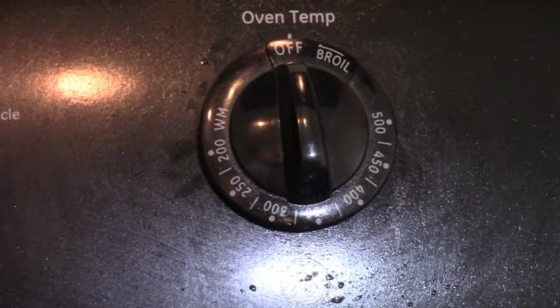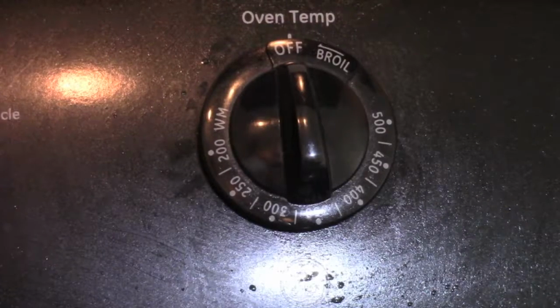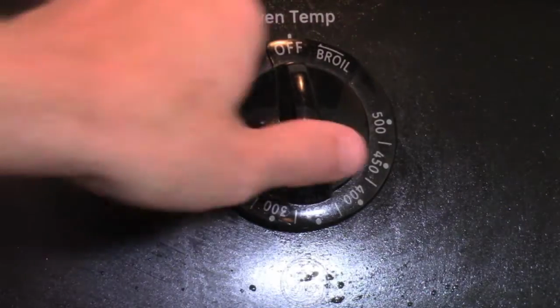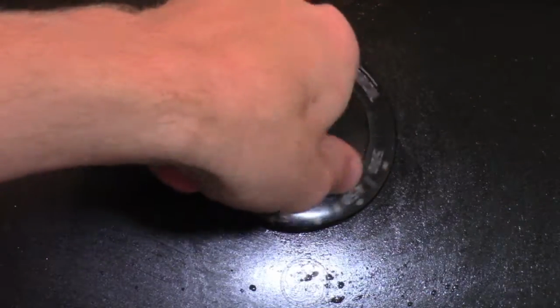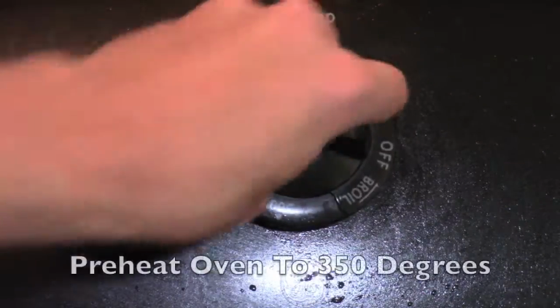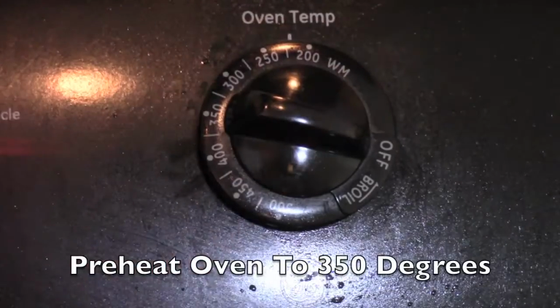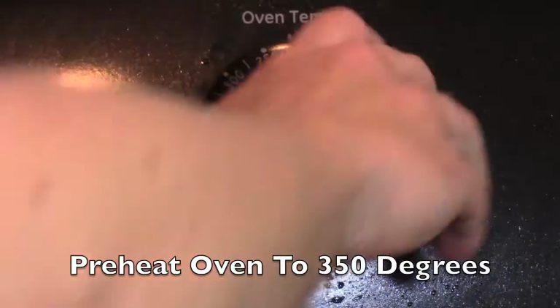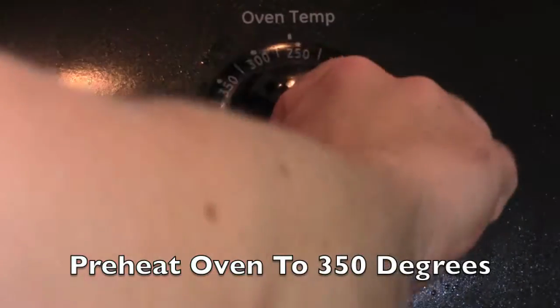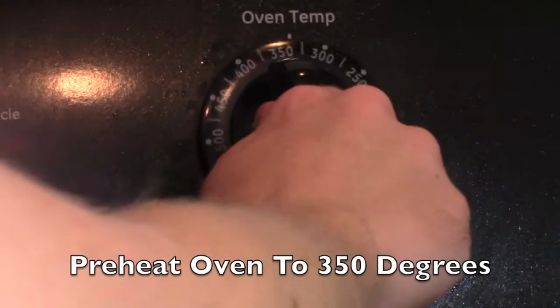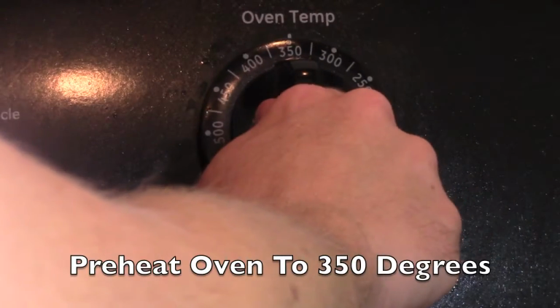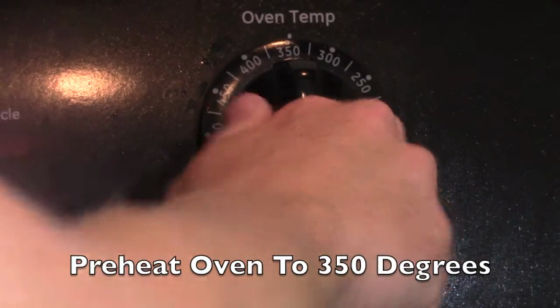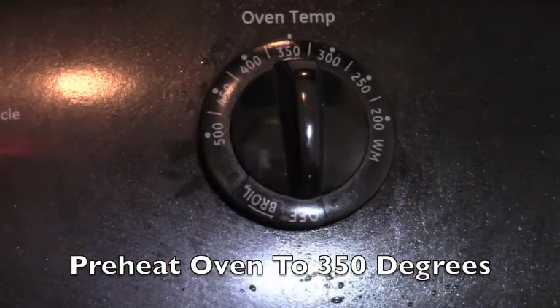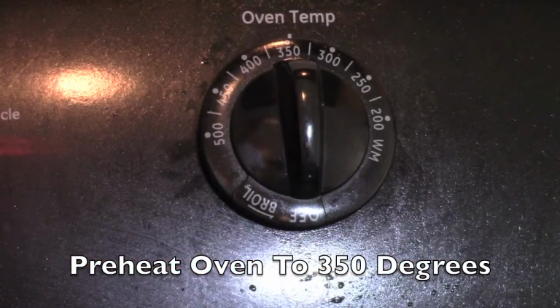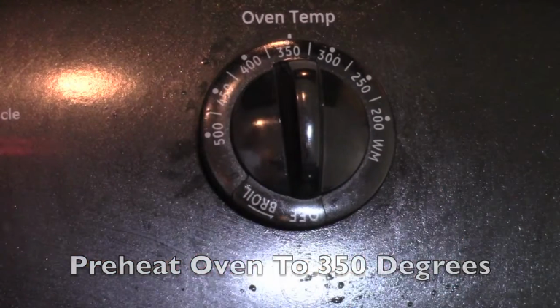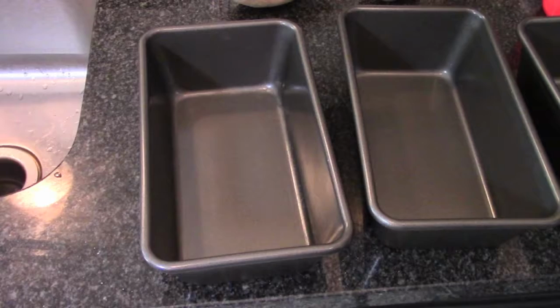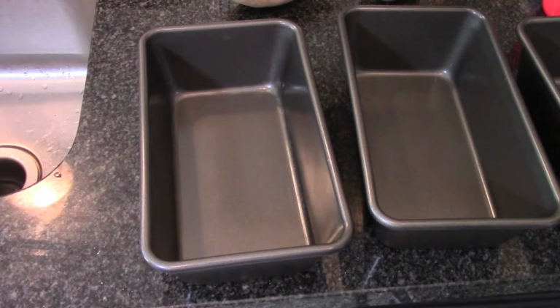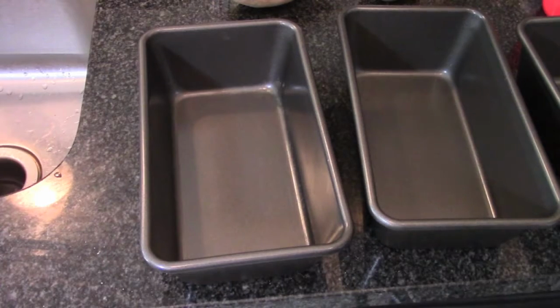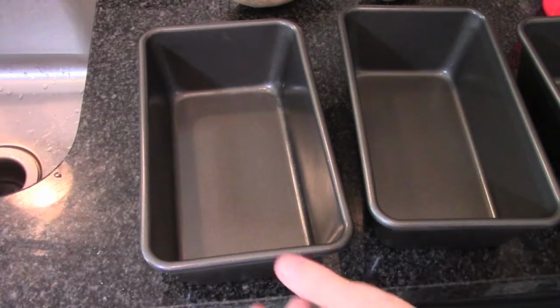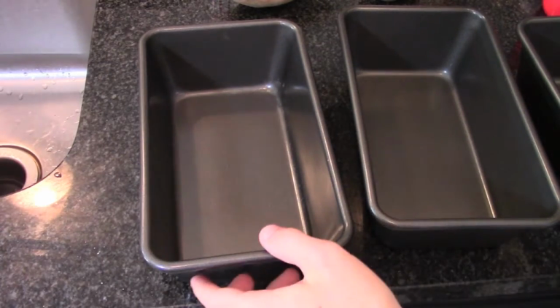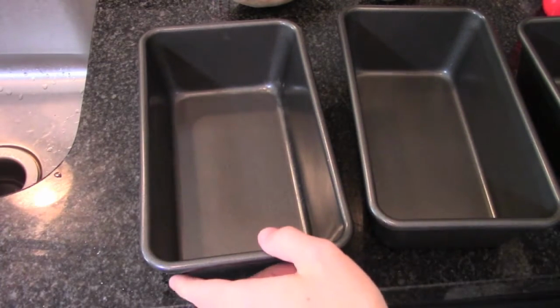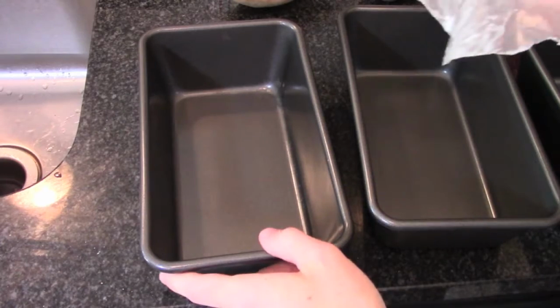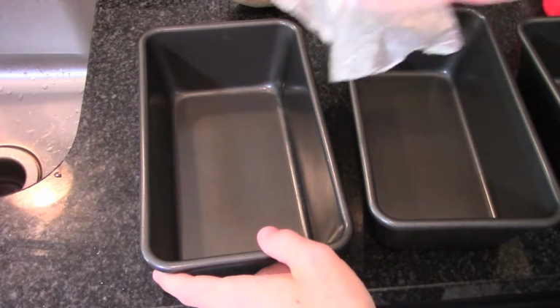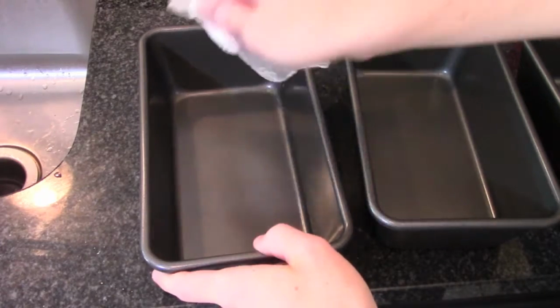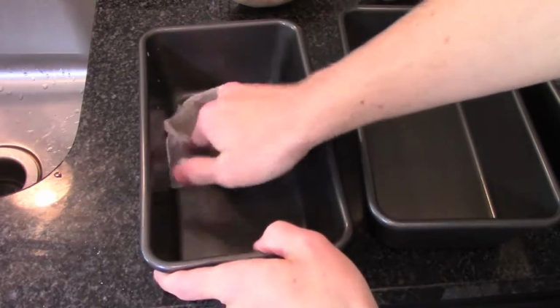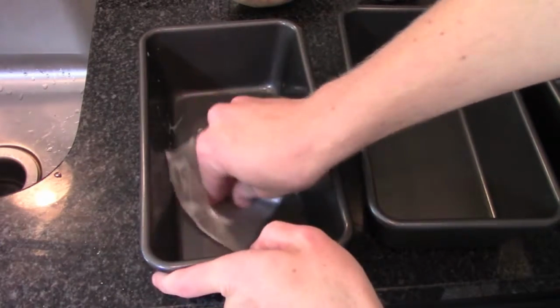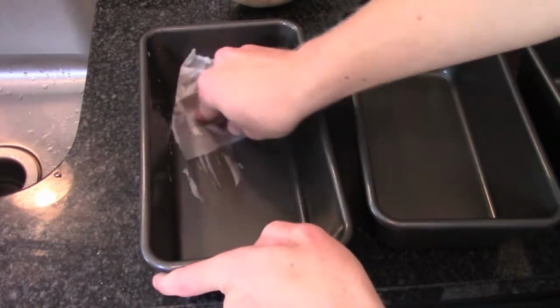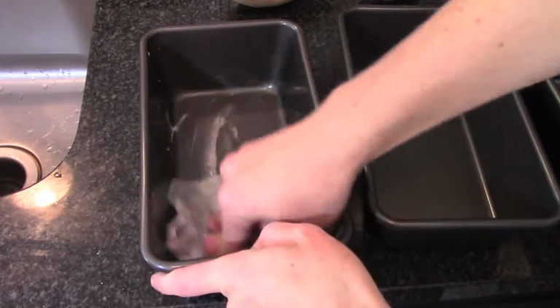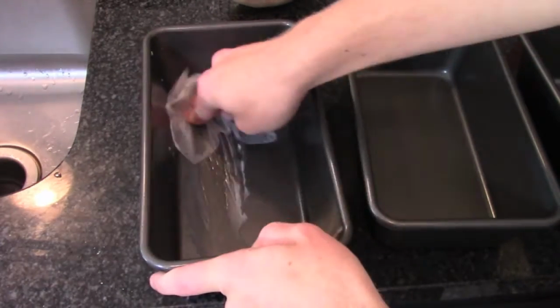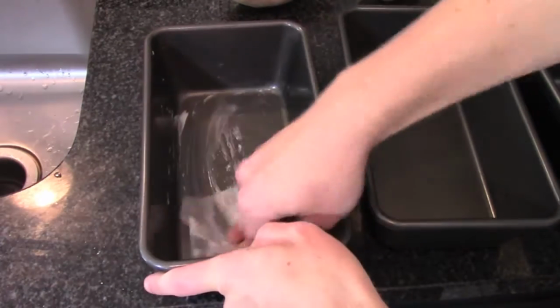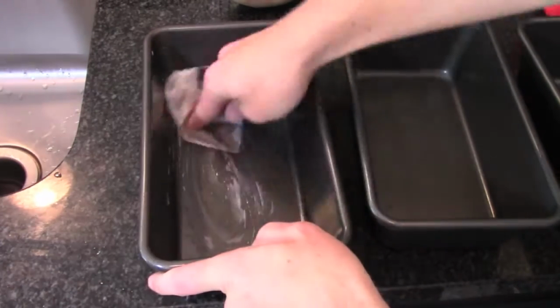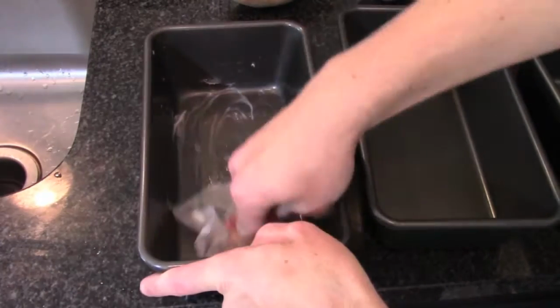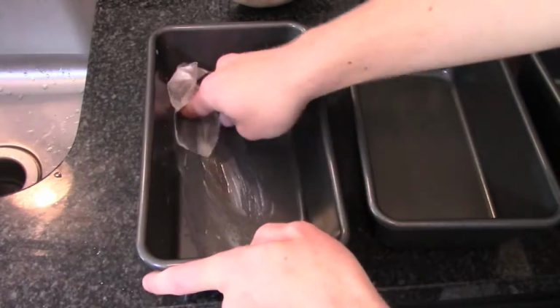Preheat your oven to 350 degrees Fahrenheit. Then you want to grease and flour three loaf pans — three 8x4s or three 9x5s.